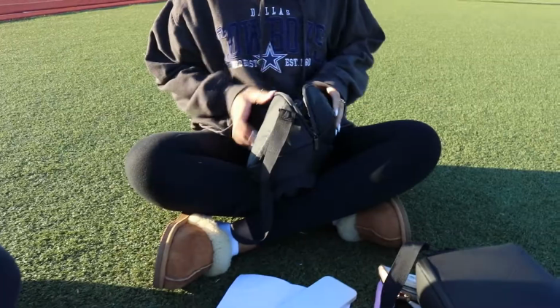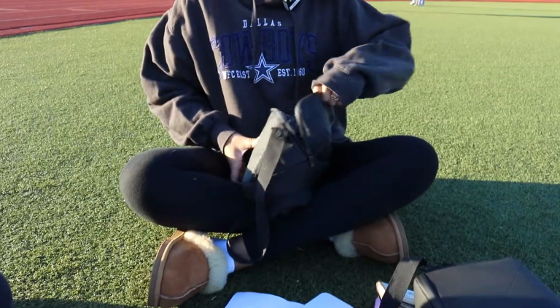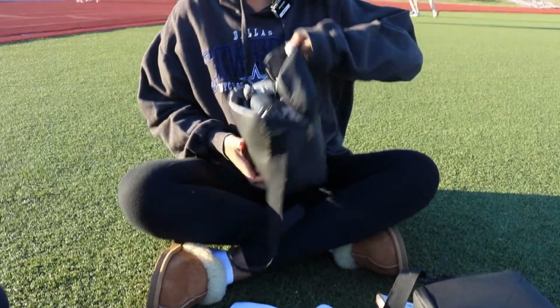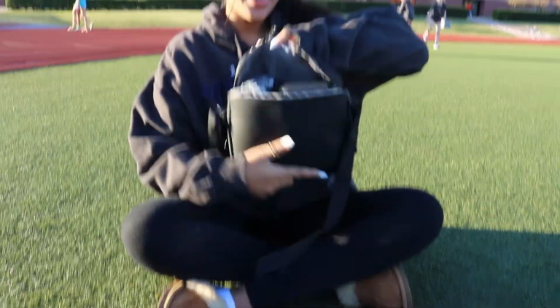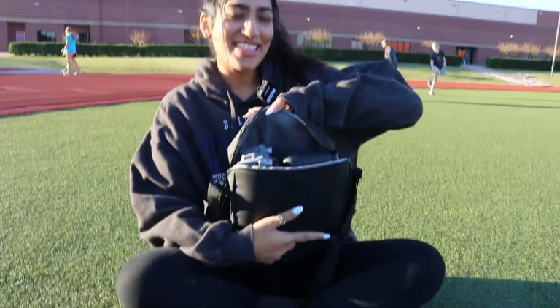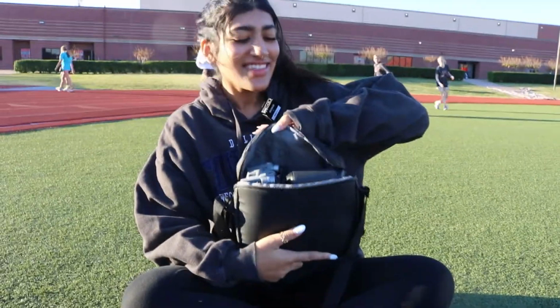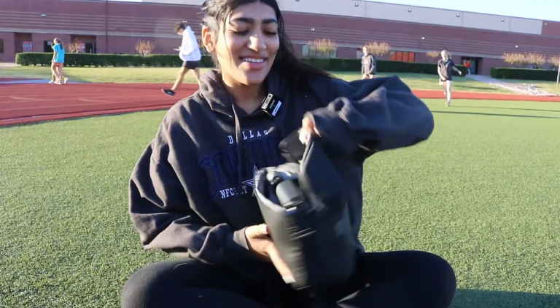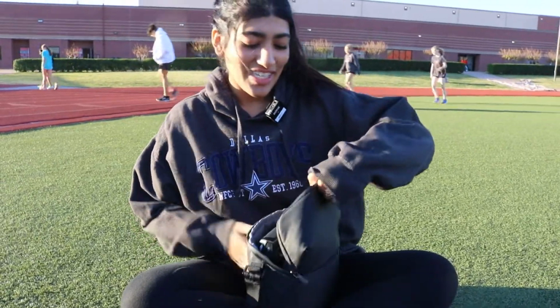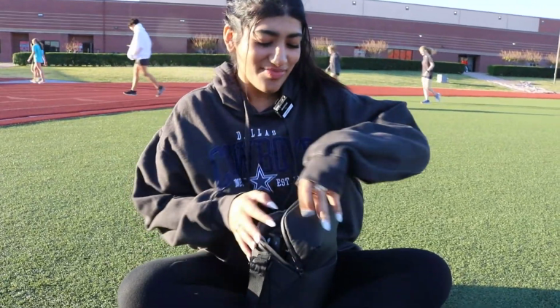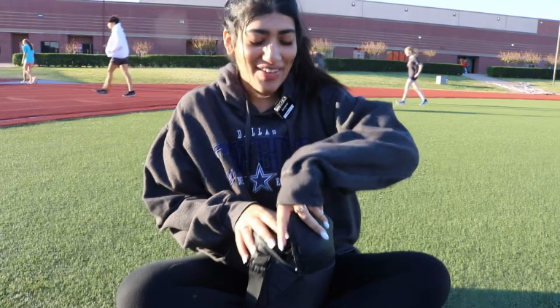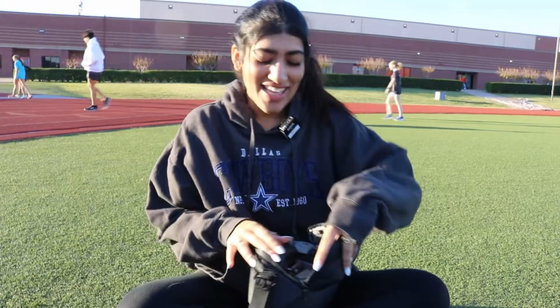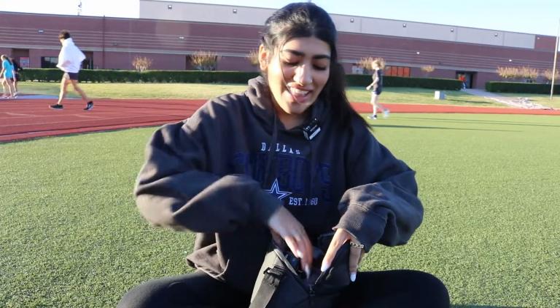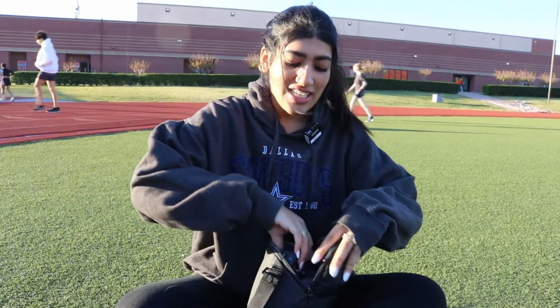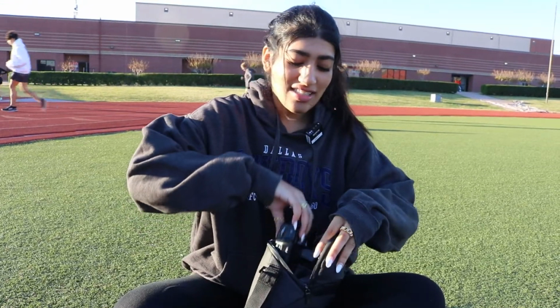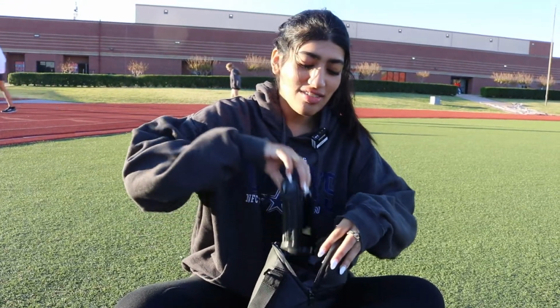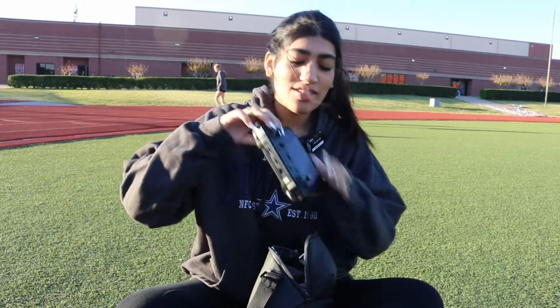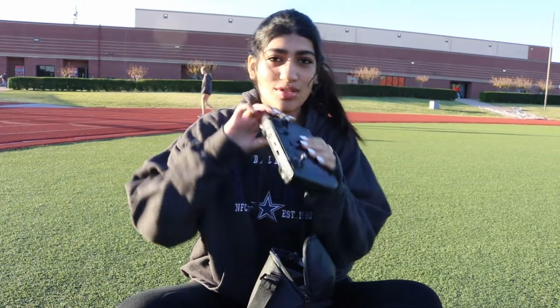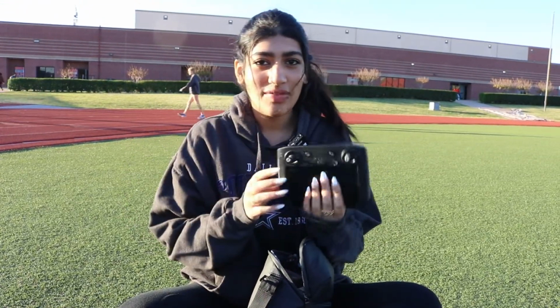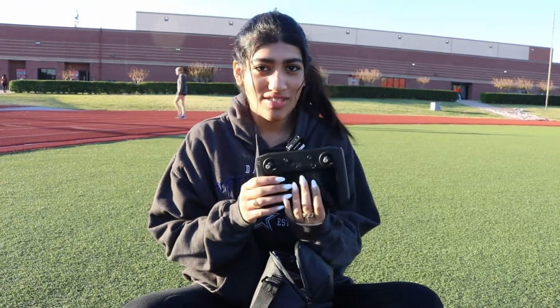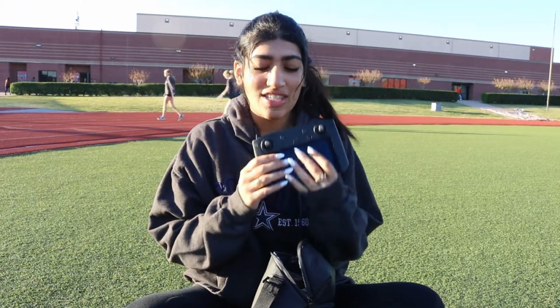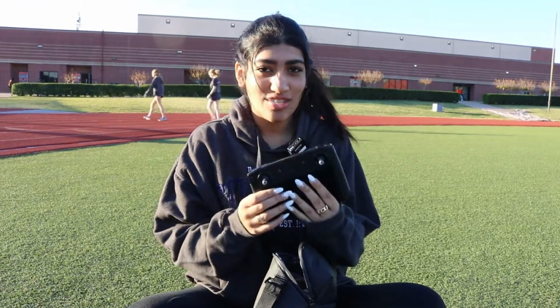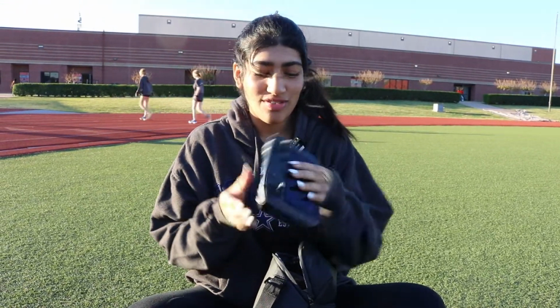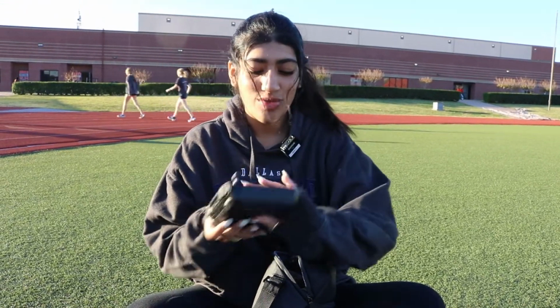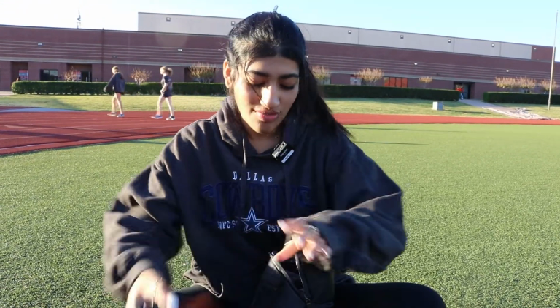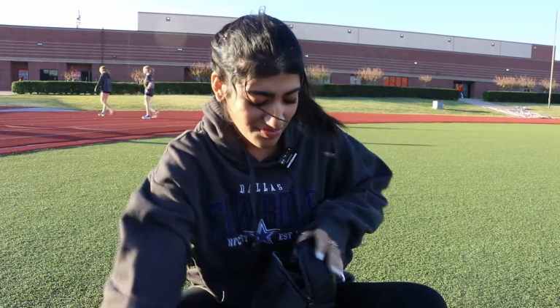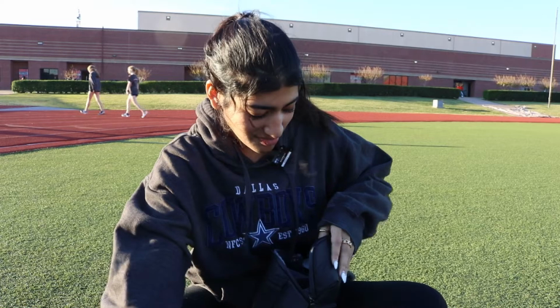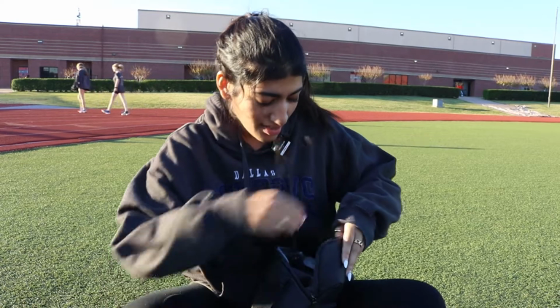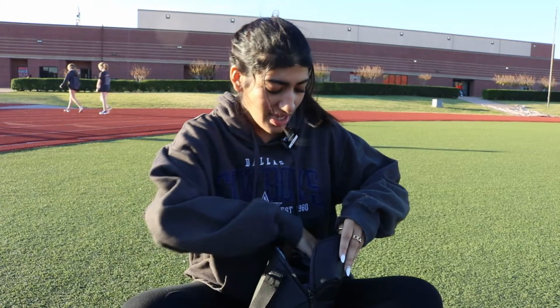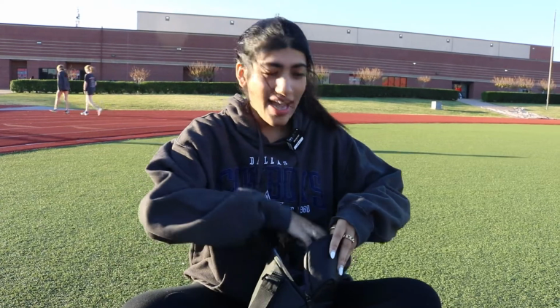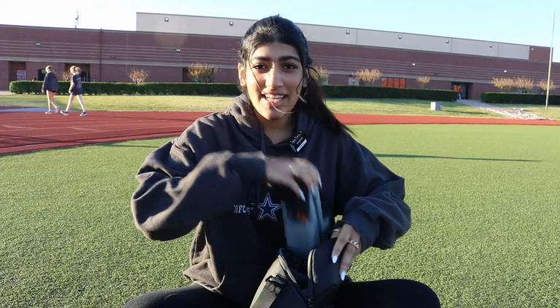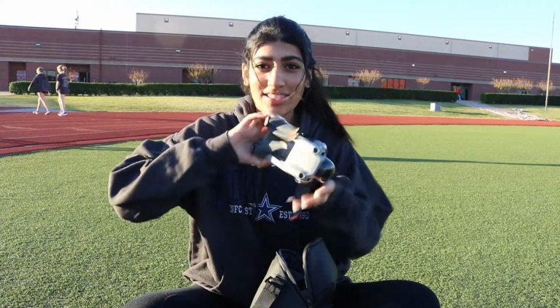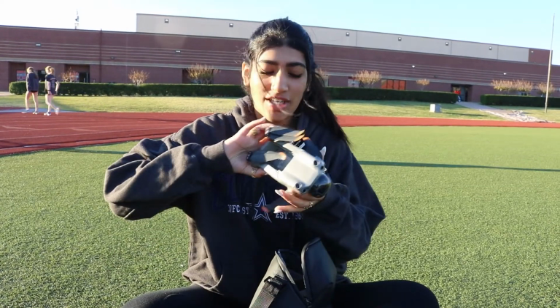So this is the little bag it comes in, it's like really cute. This is the little controller that we use to actually control the drone. And then this is the drone.